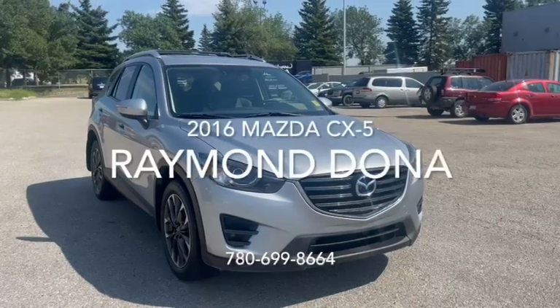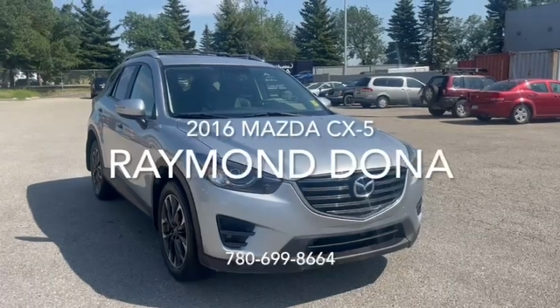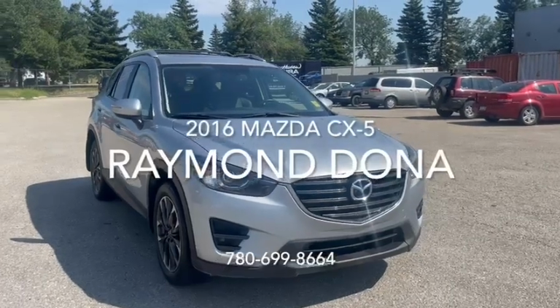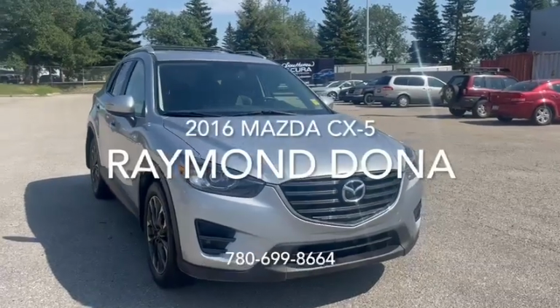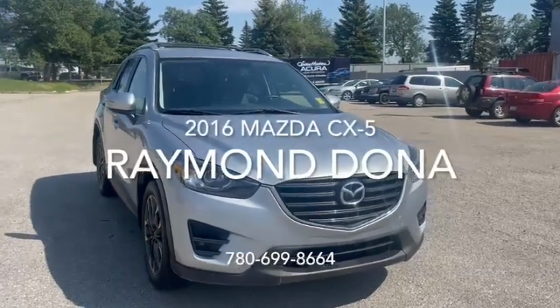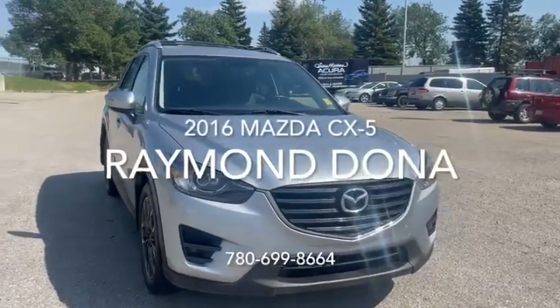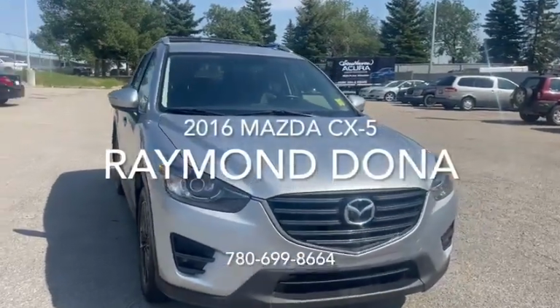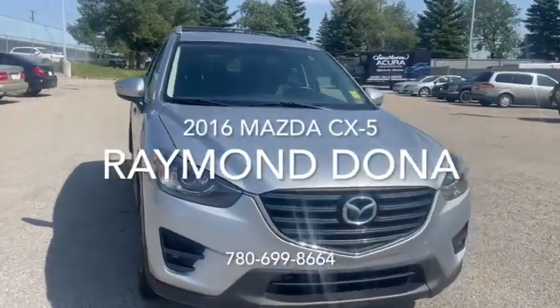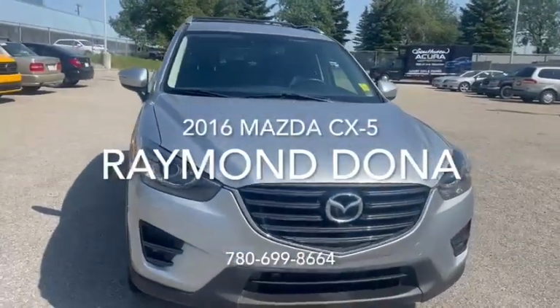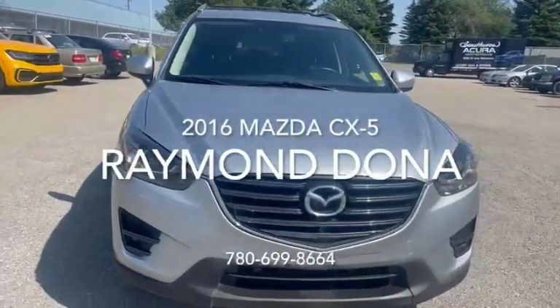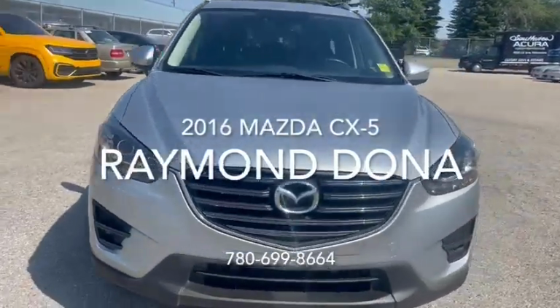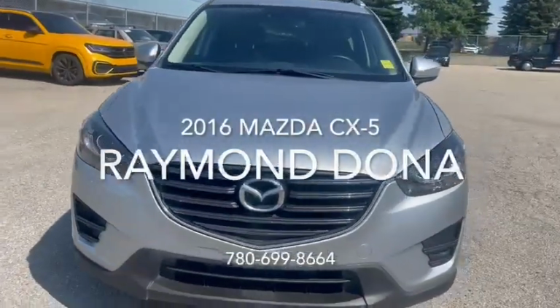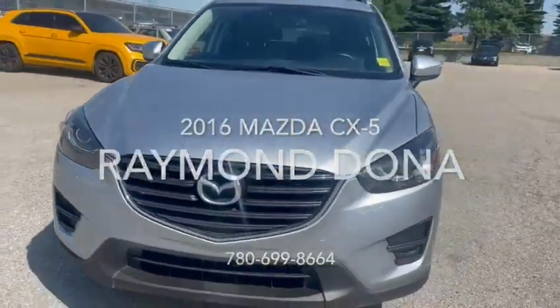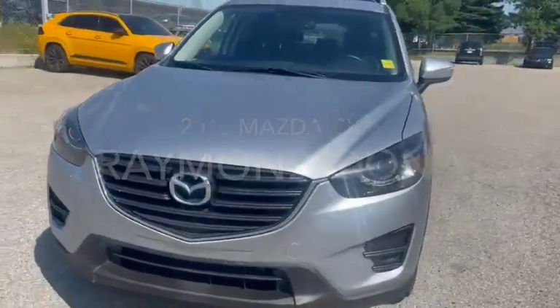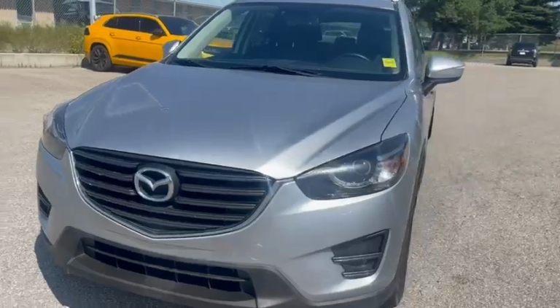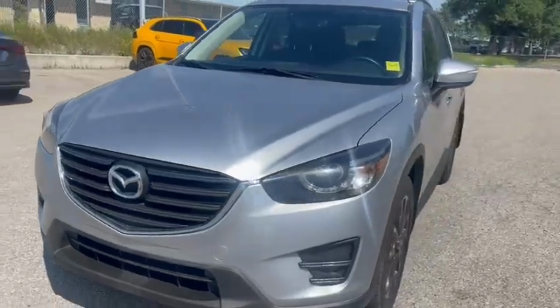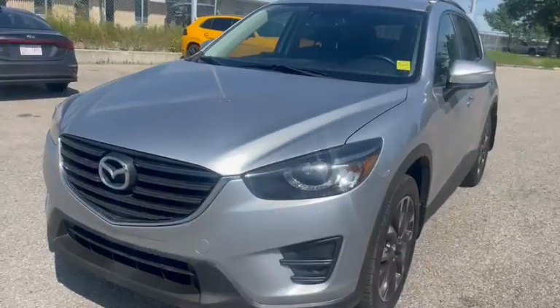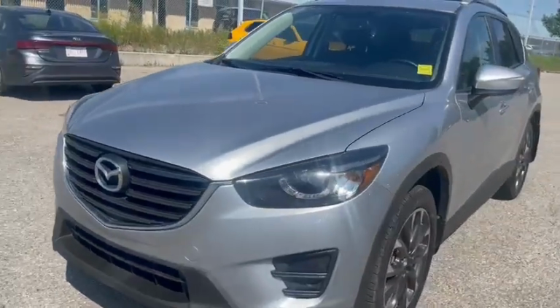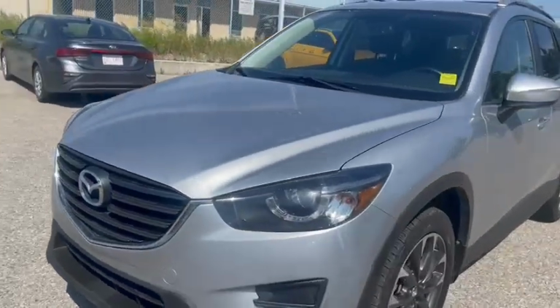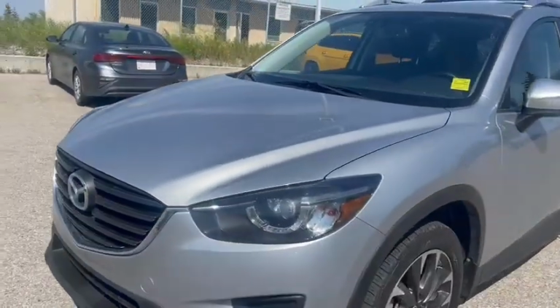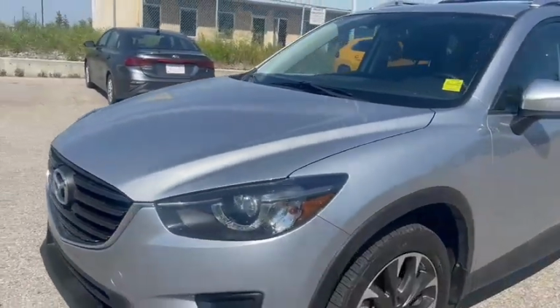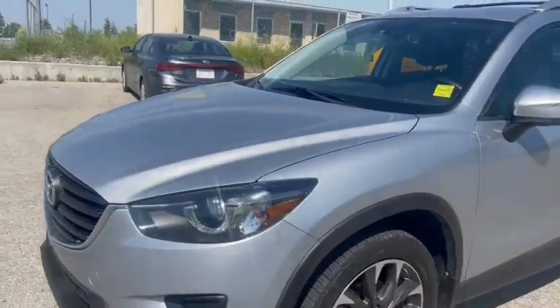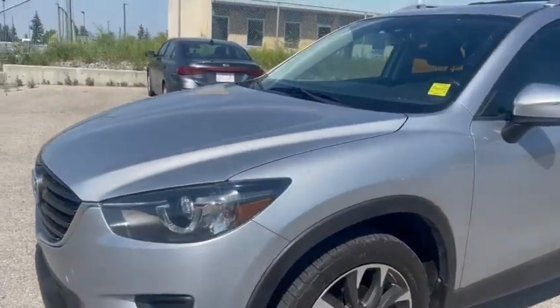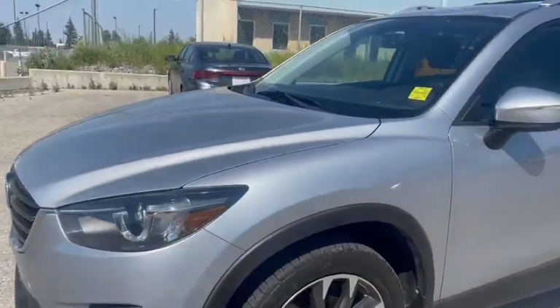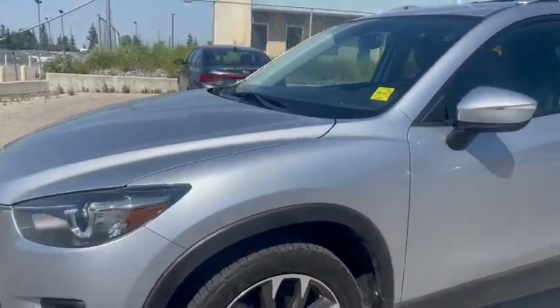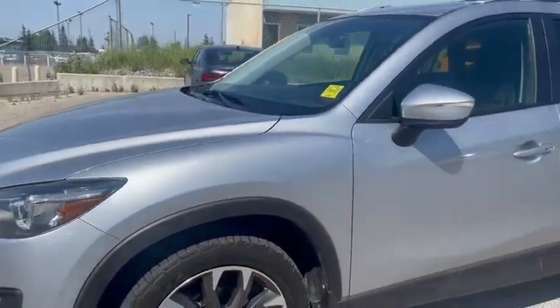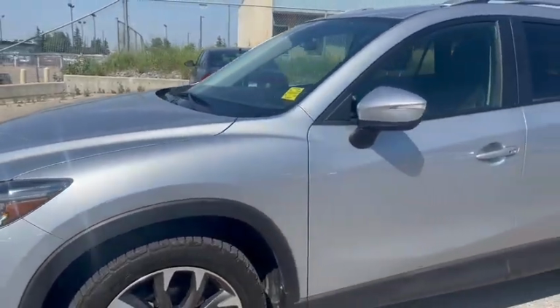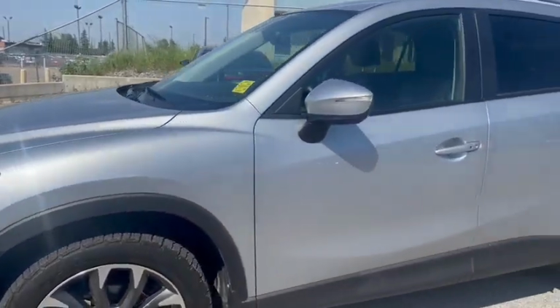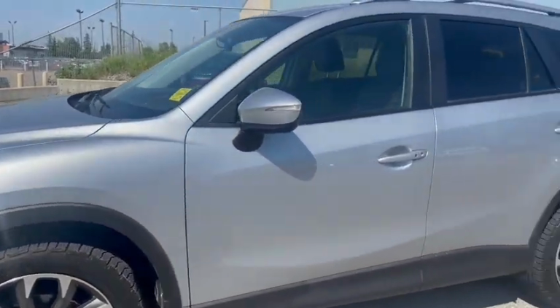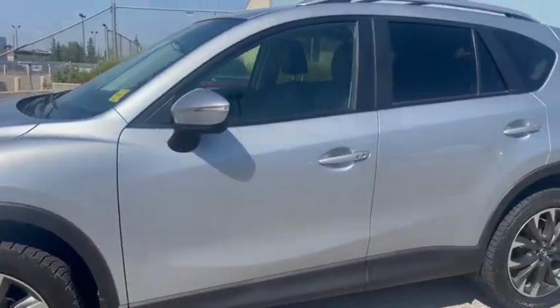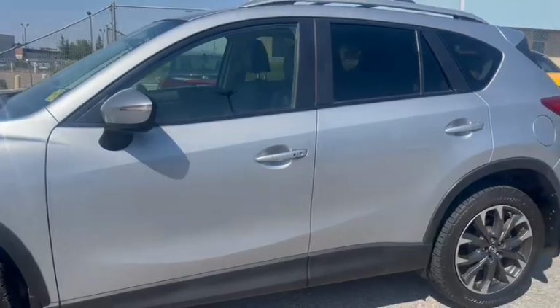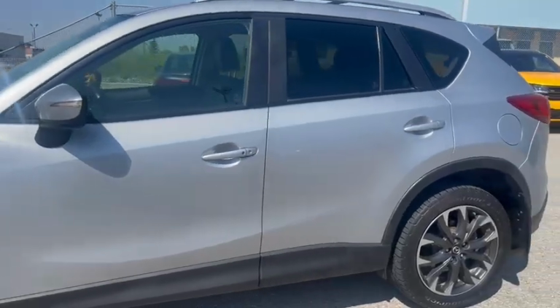It's Ray here with Southview Acura. Here's the 2016 Mazda CX-5. You have 3M on the hood and on the fenders, coming onto the side.